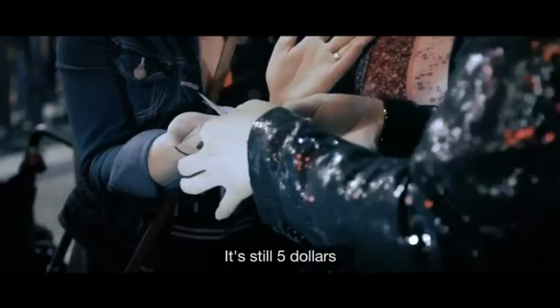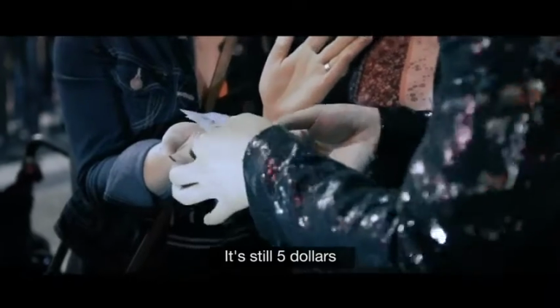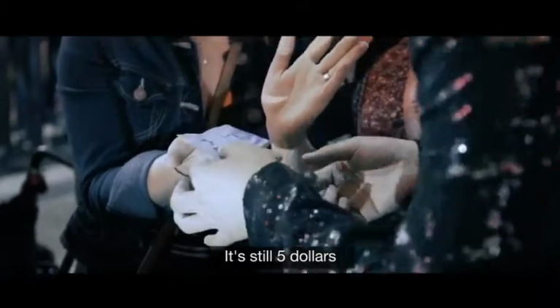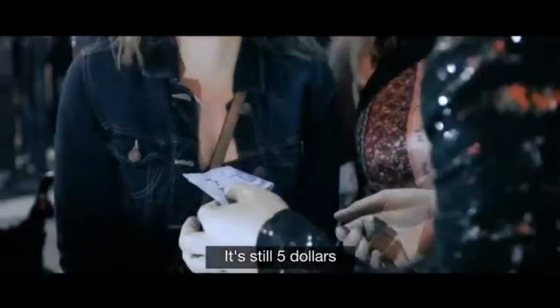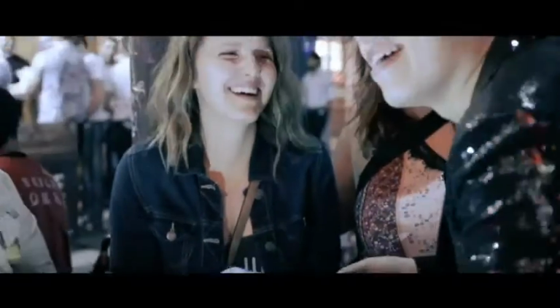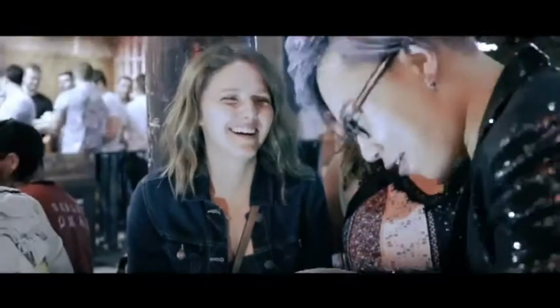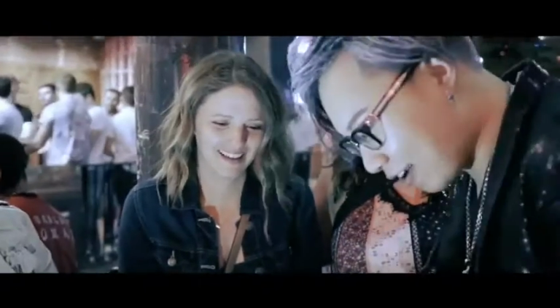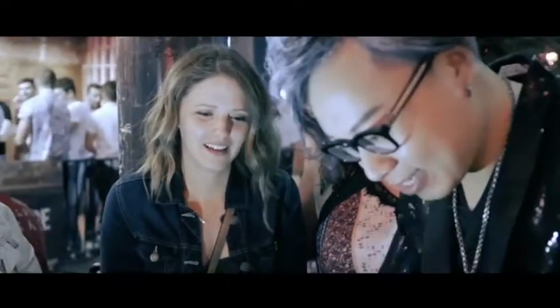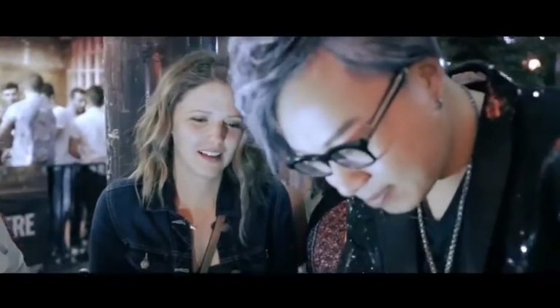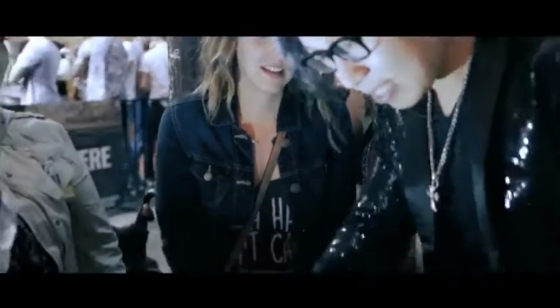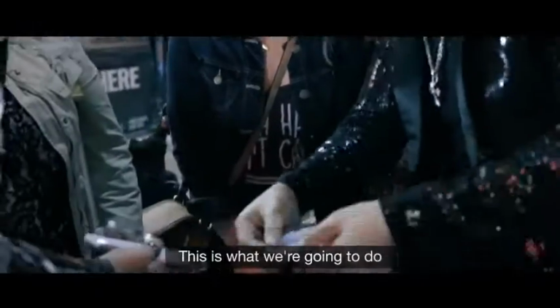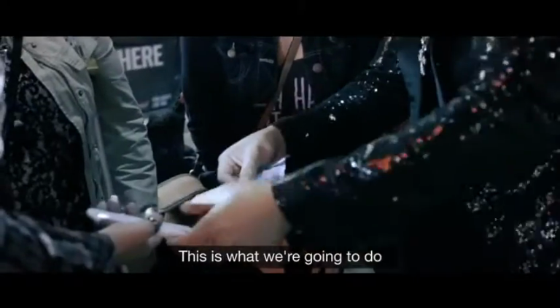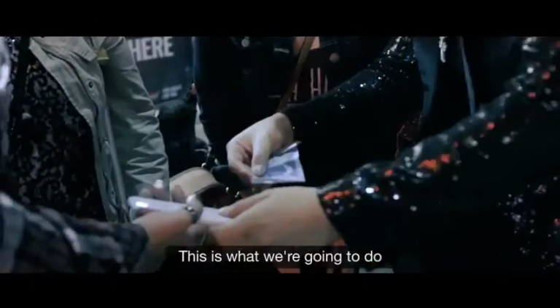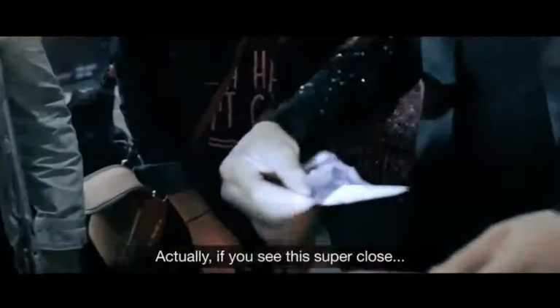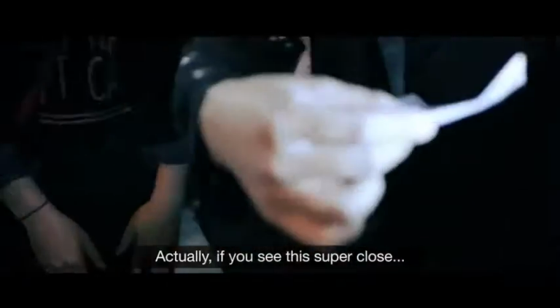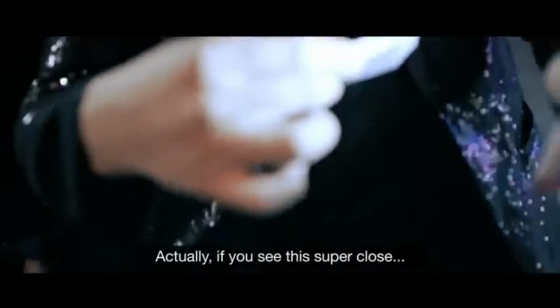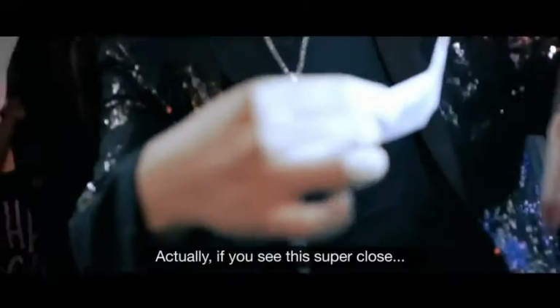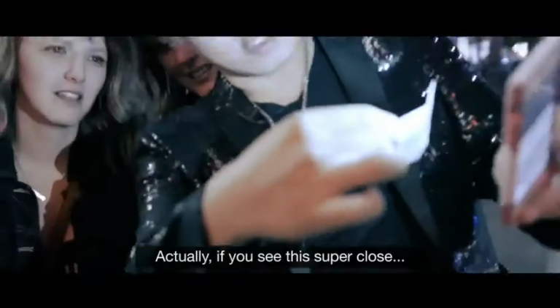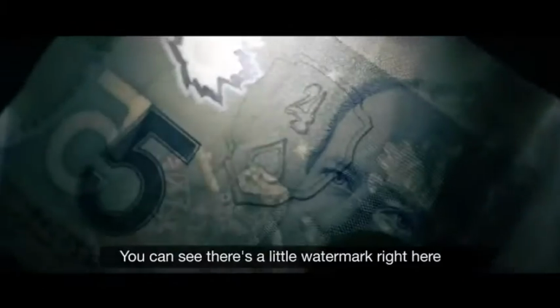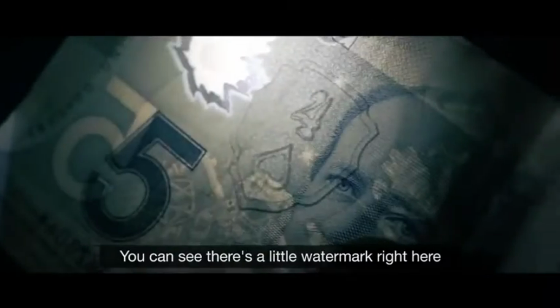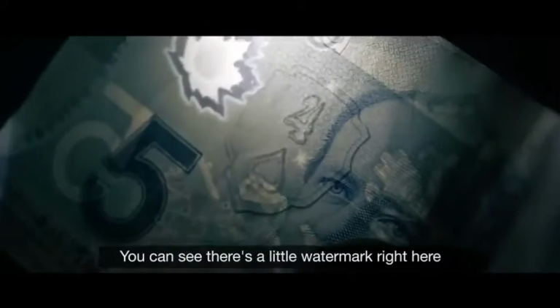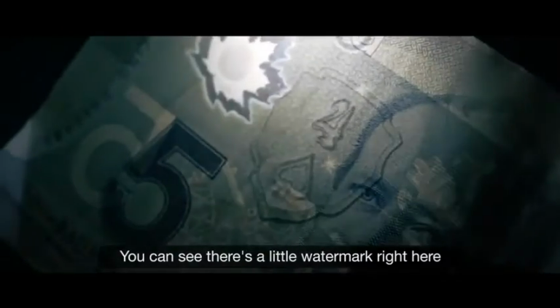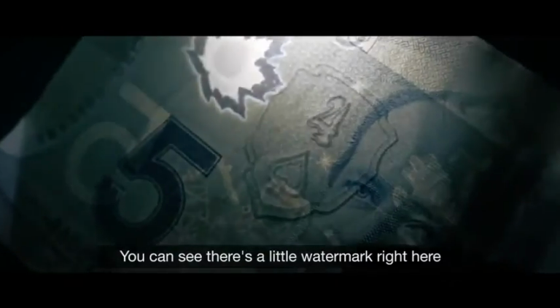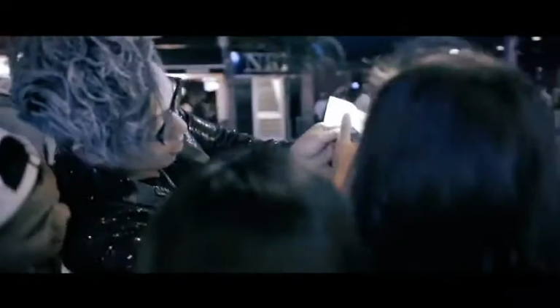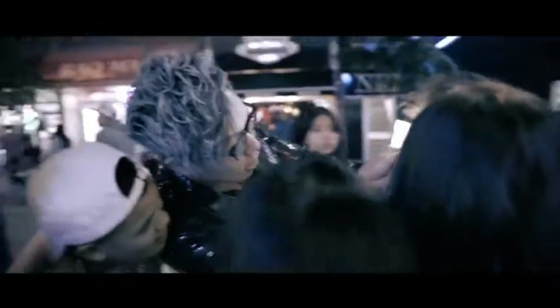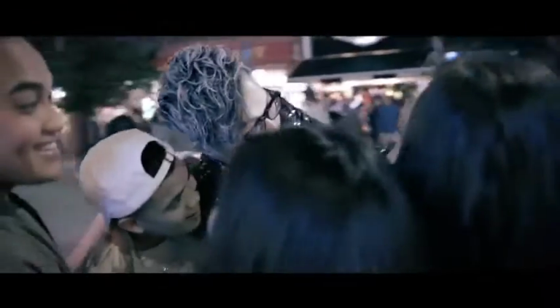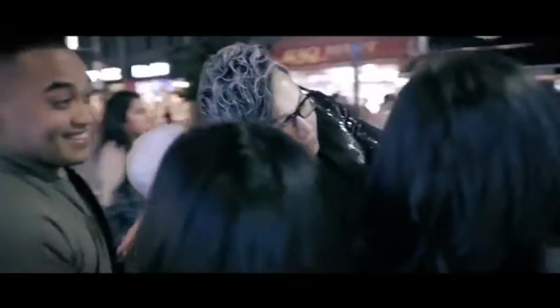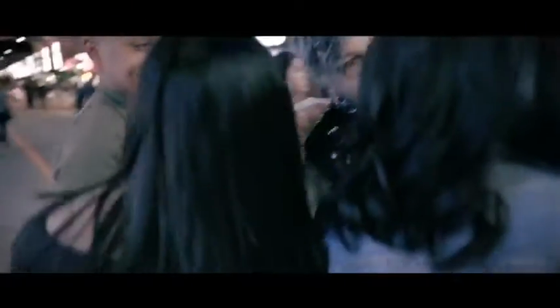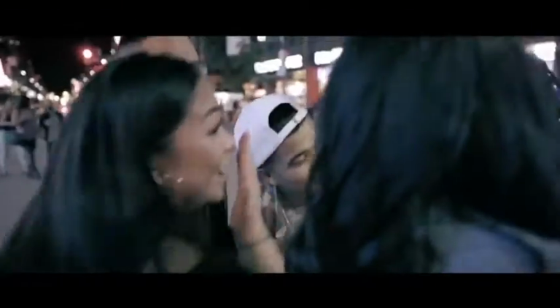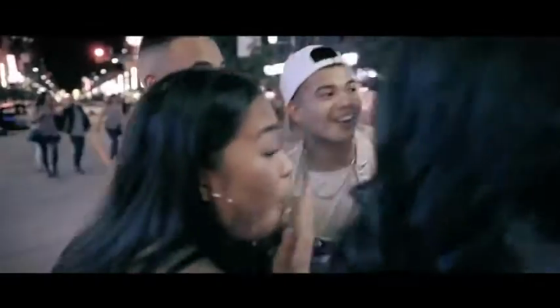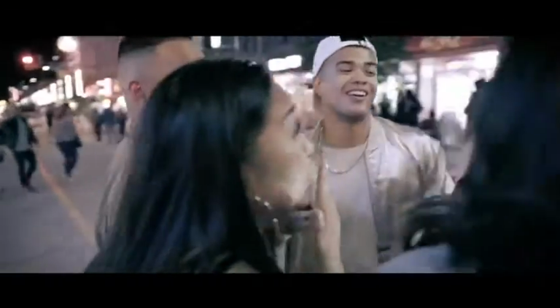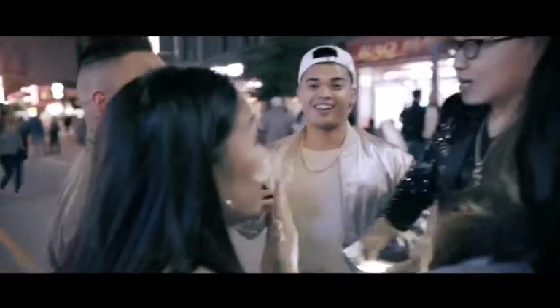It's still $5. Actually, if you're gonna see it super close, you can see there's a little watermark right here. [Spectator: Holy s**t!]